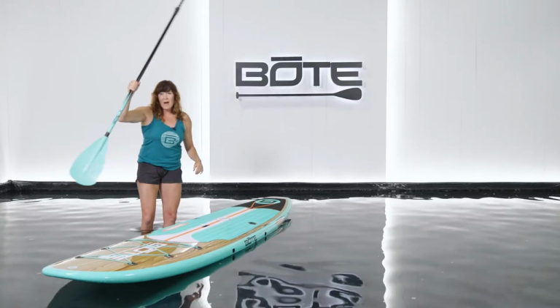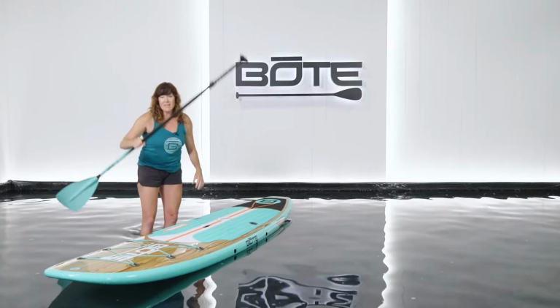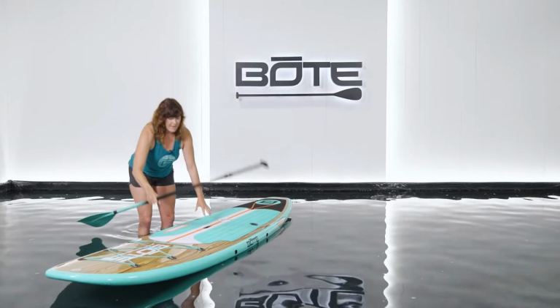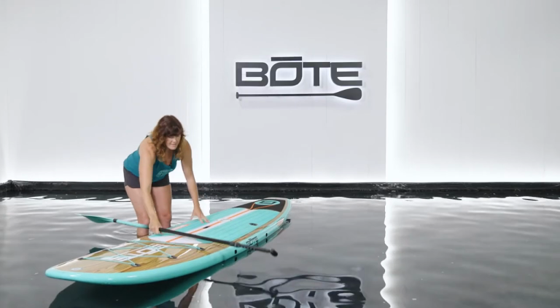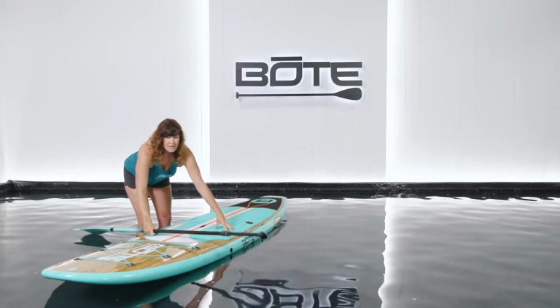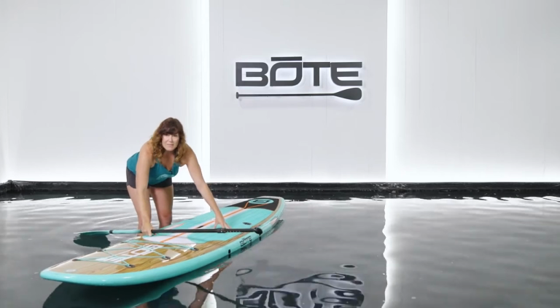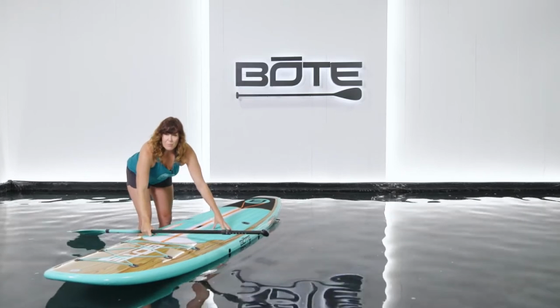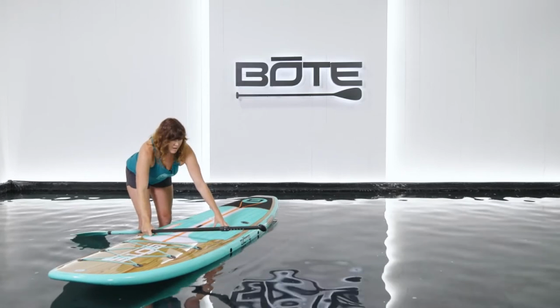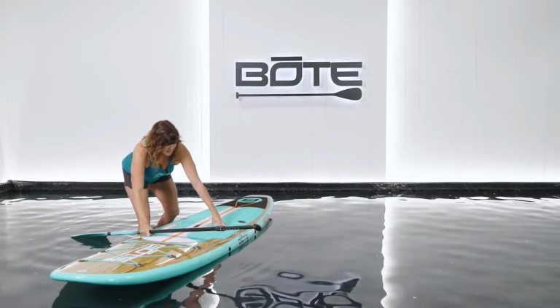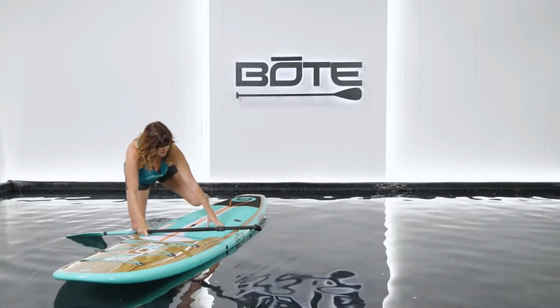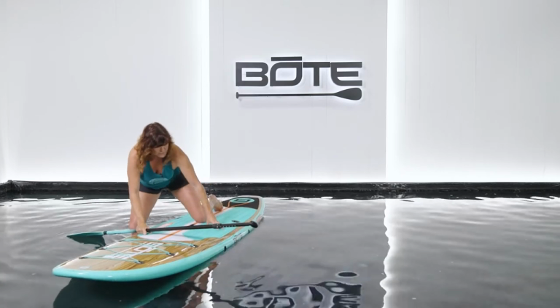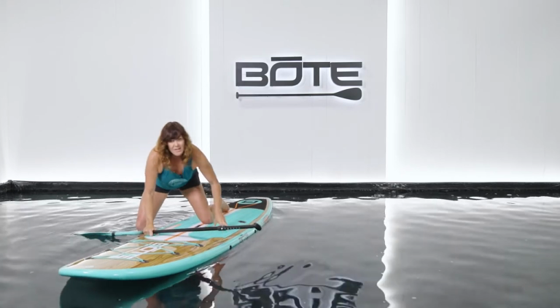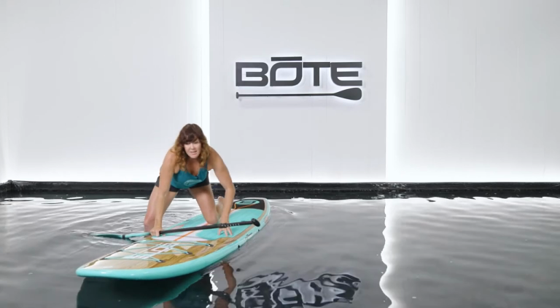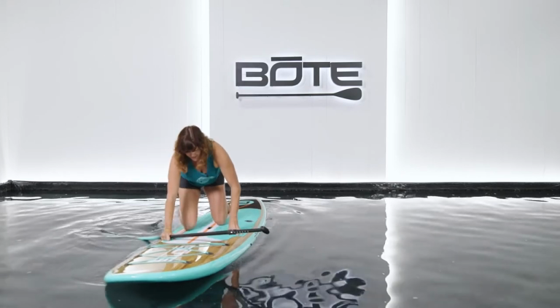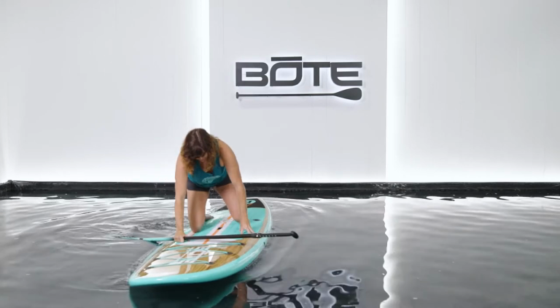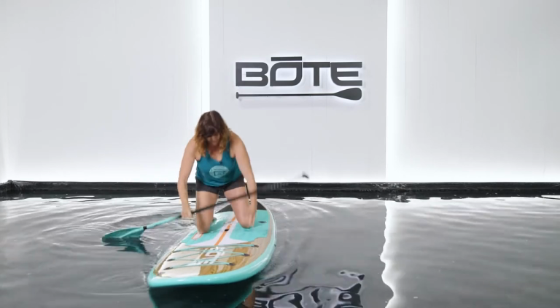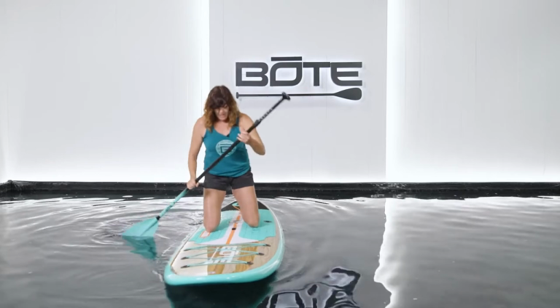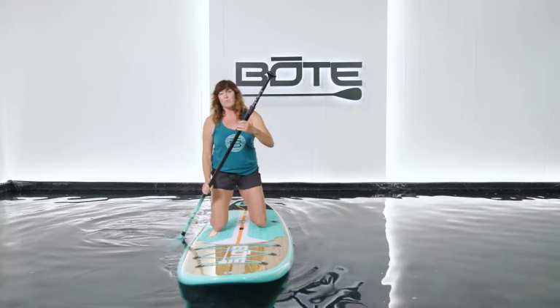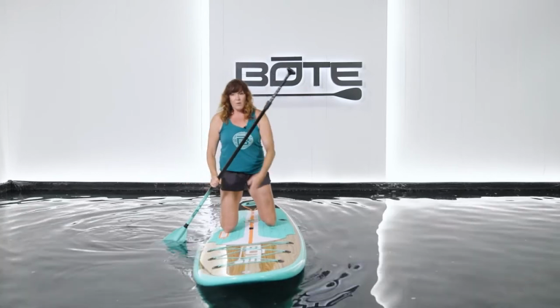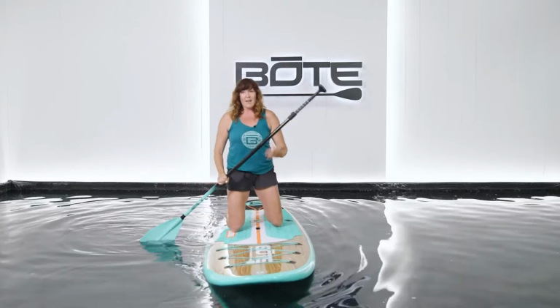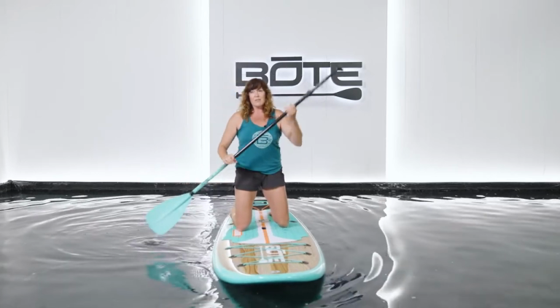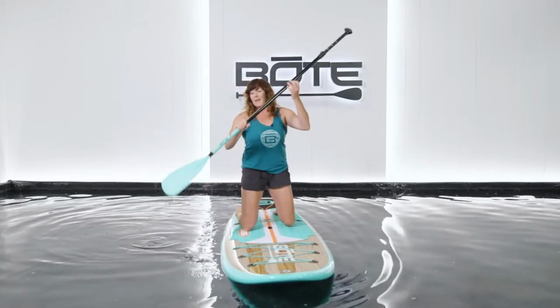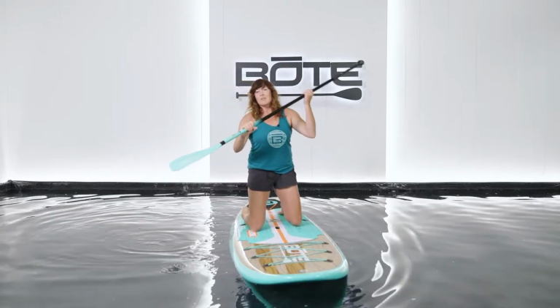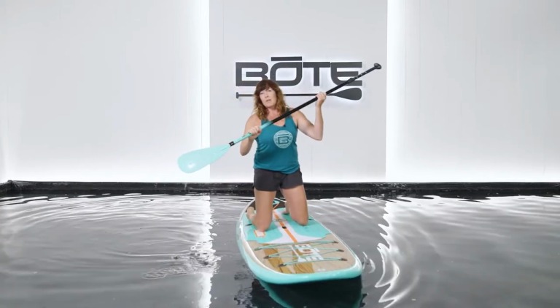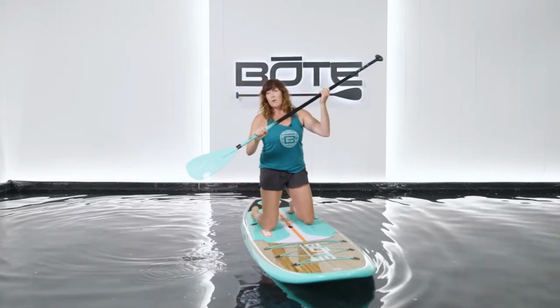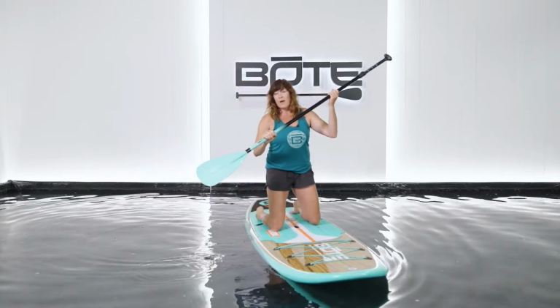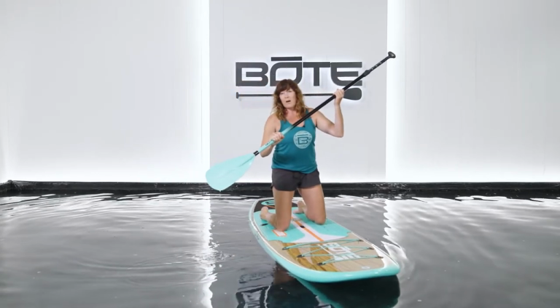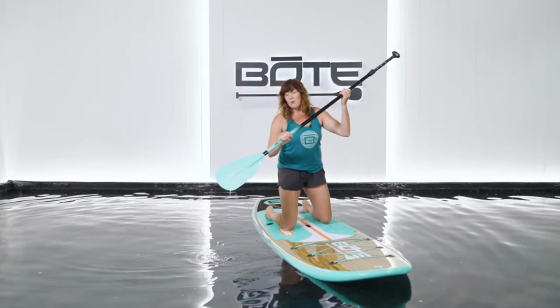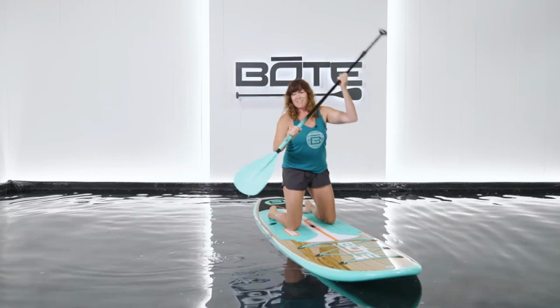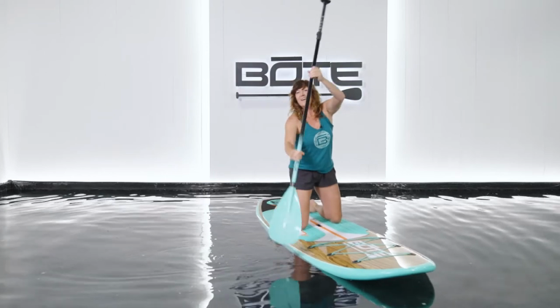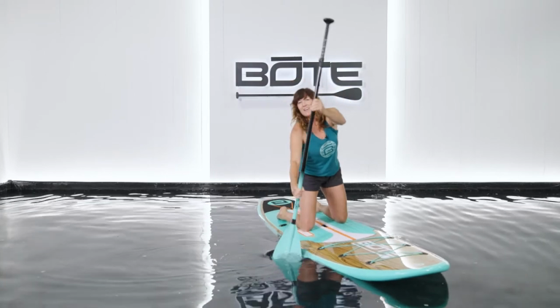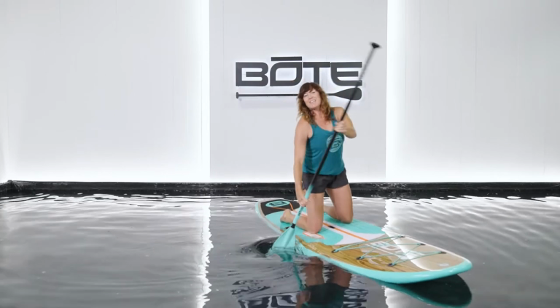Paddle stays in one hand. You steady the board with the opposite hand. You bring one knee on and then the other. Knees right over the handle. Hands are a little bit lower while you're paddling on your knees, and you're set to go.